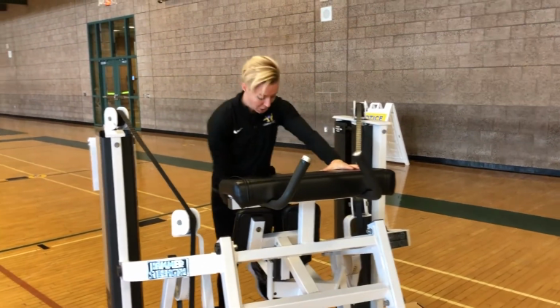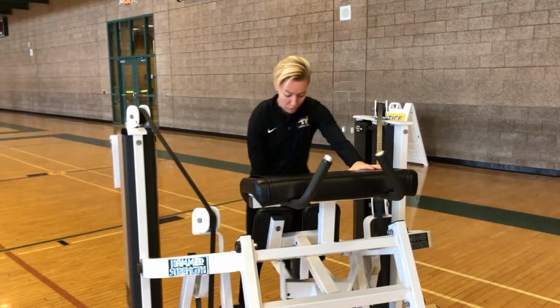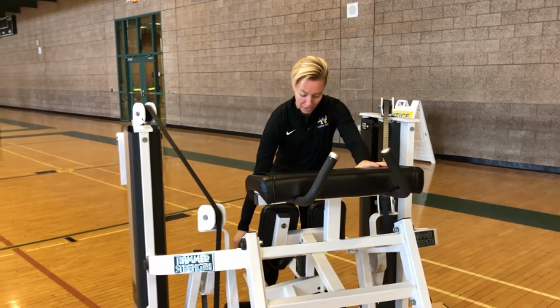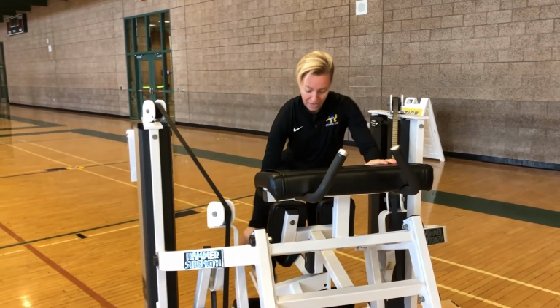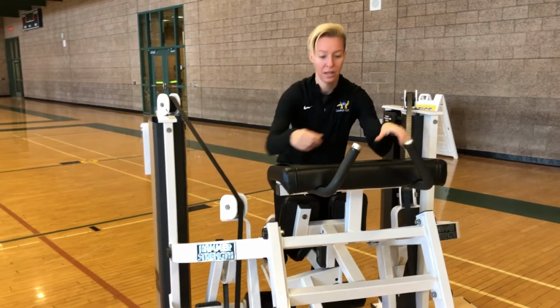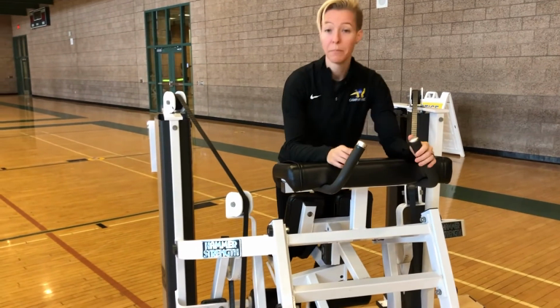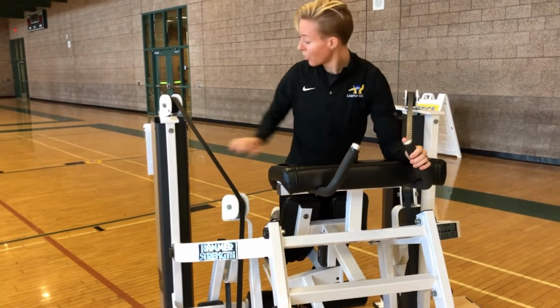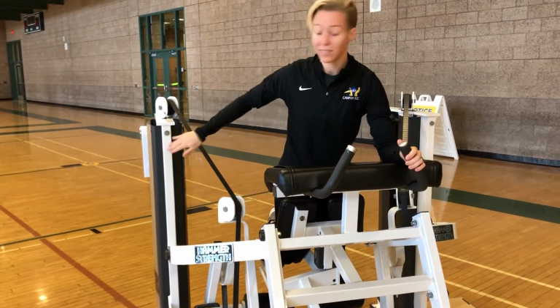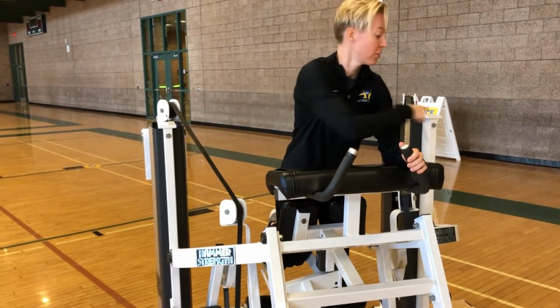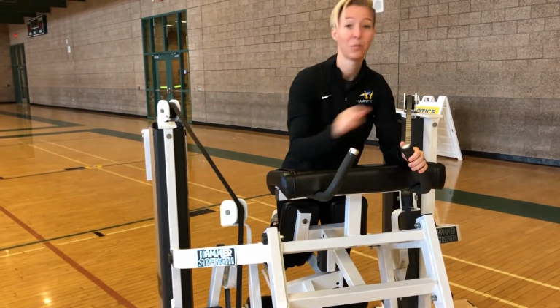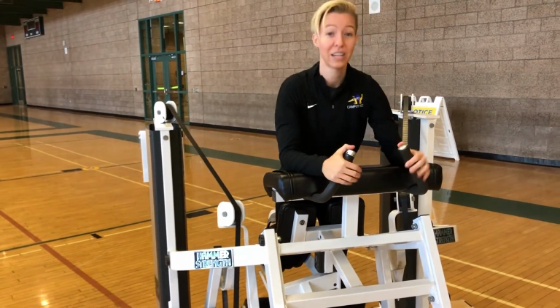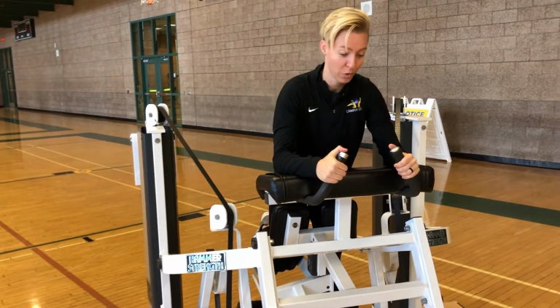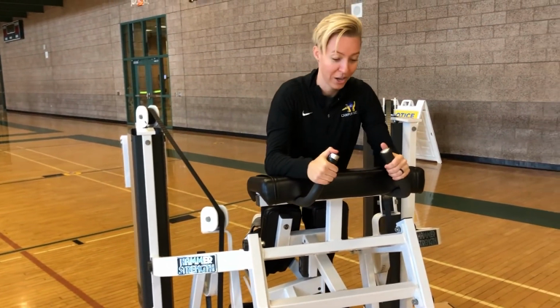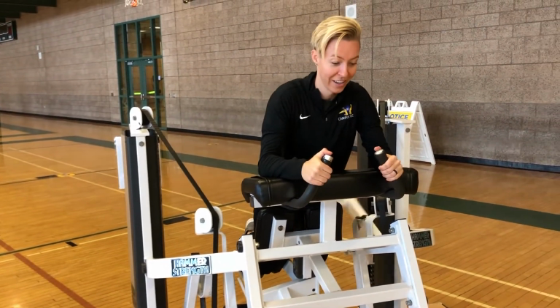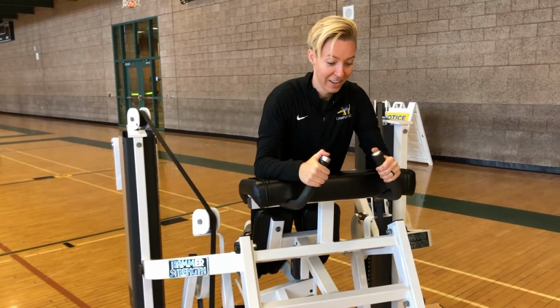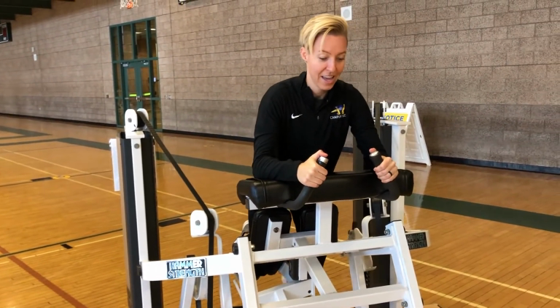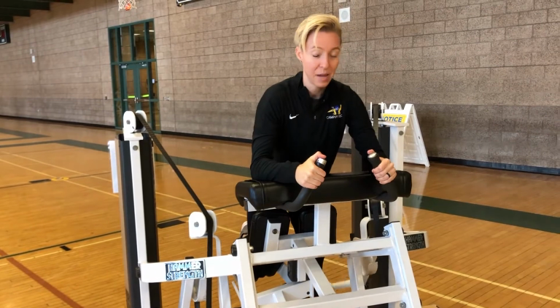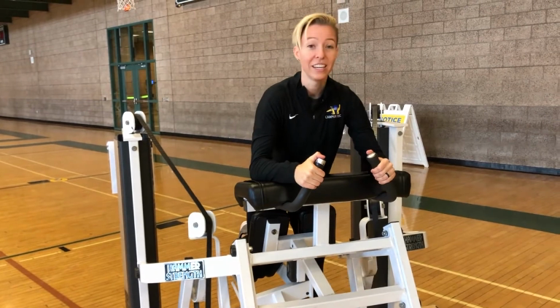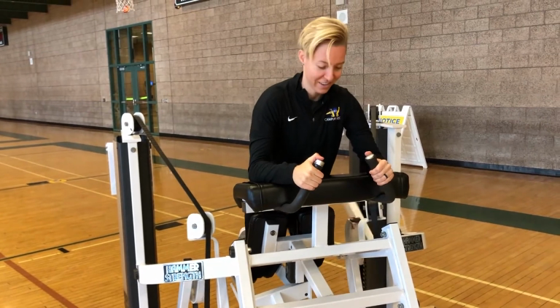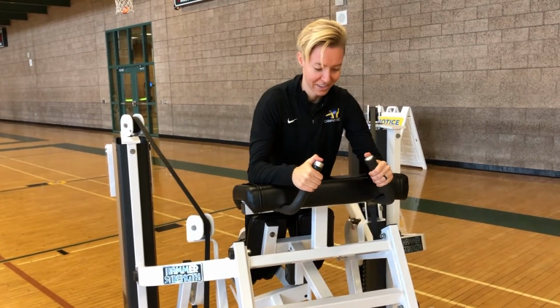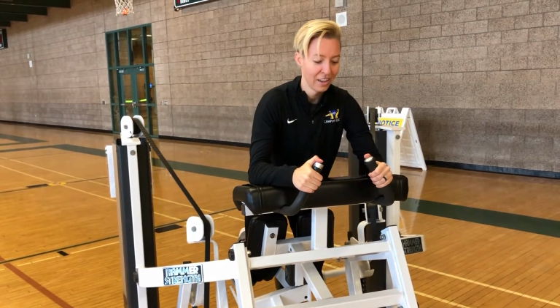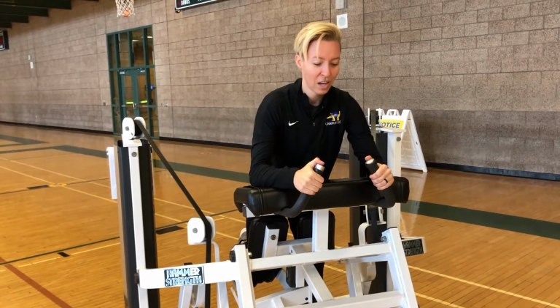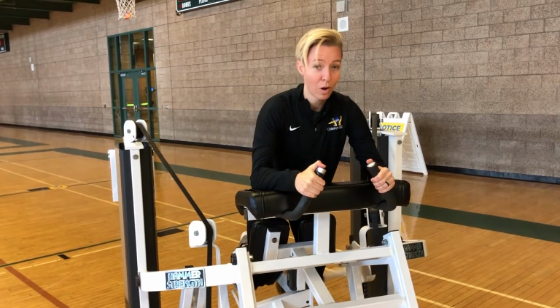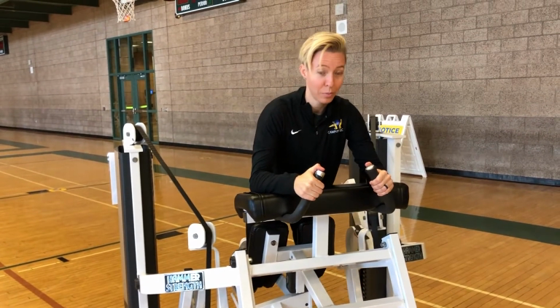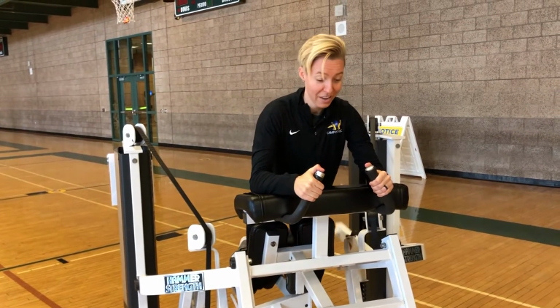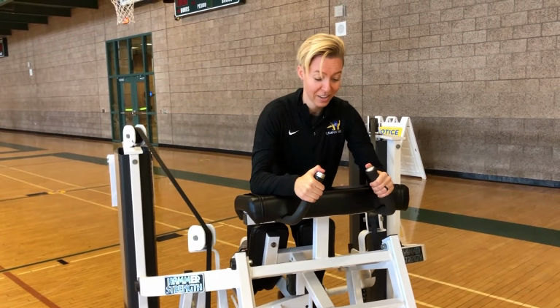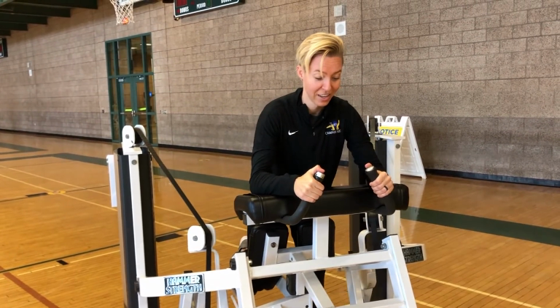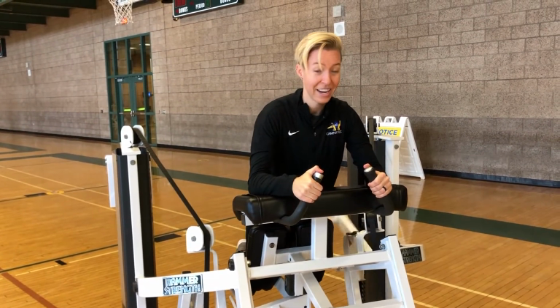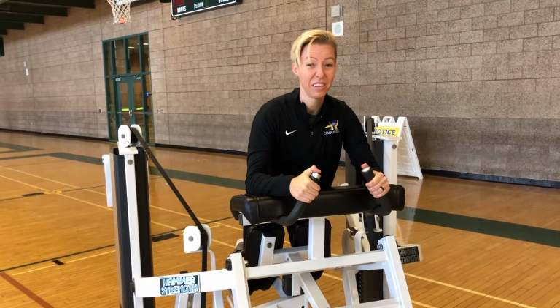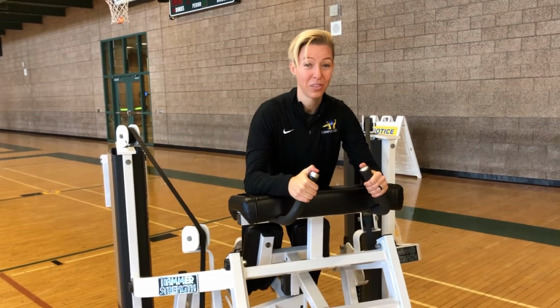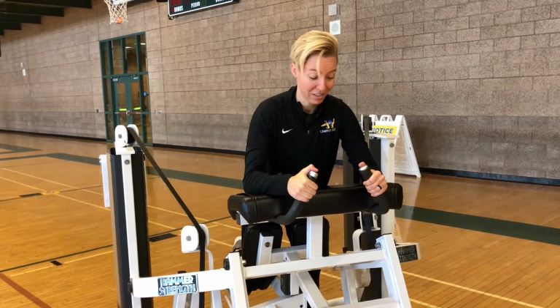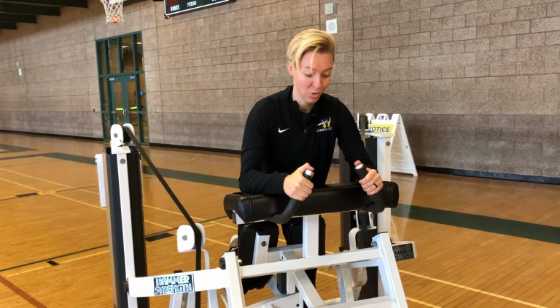Switch to the other side. Make sure the weight stacks are the same on both sides before you start. Same thing here — a couple more. I'm already breathing heavy and I haven't even done three rounds at each one.